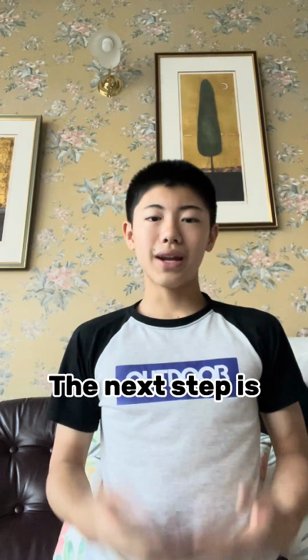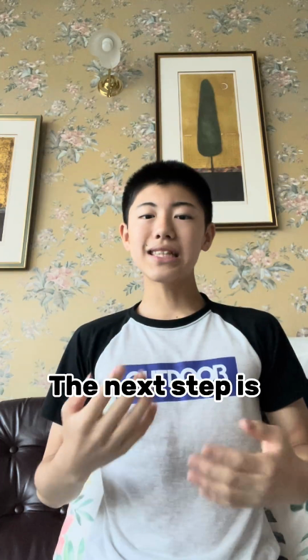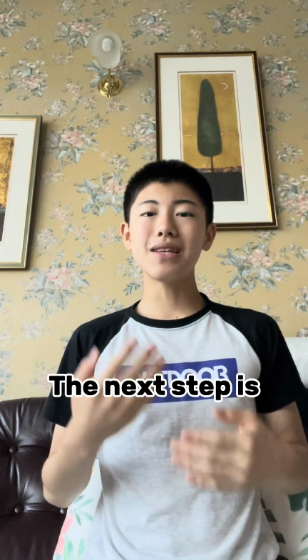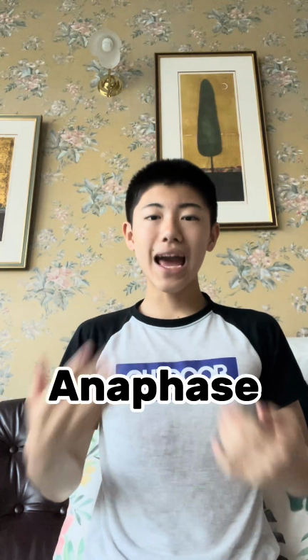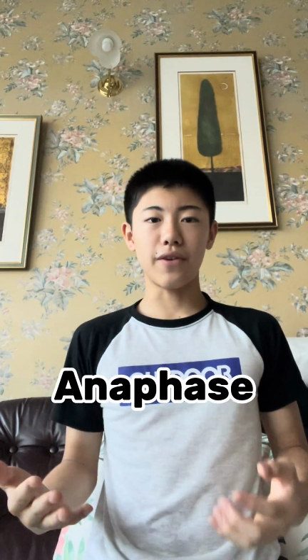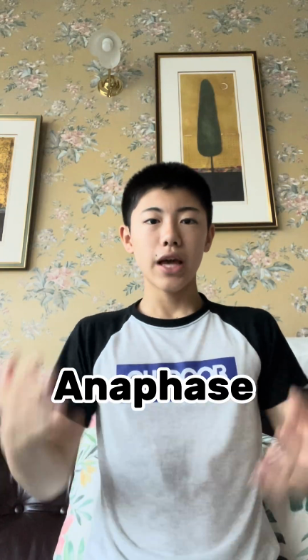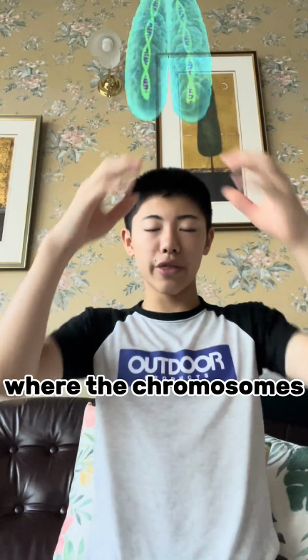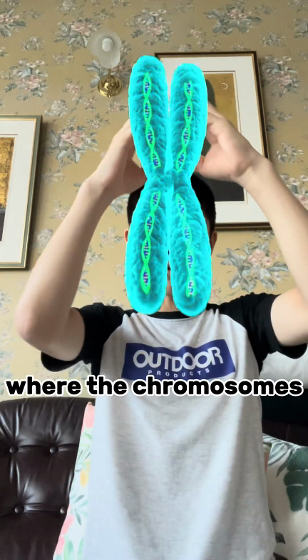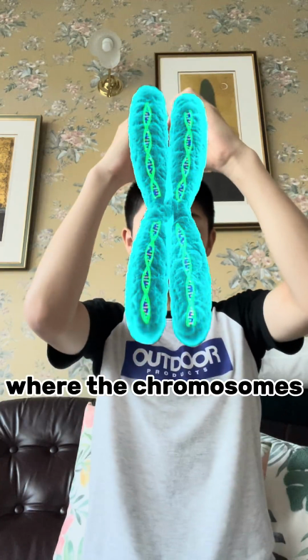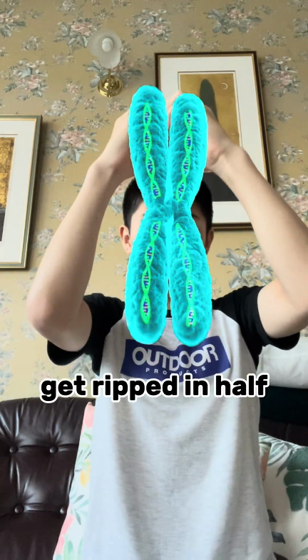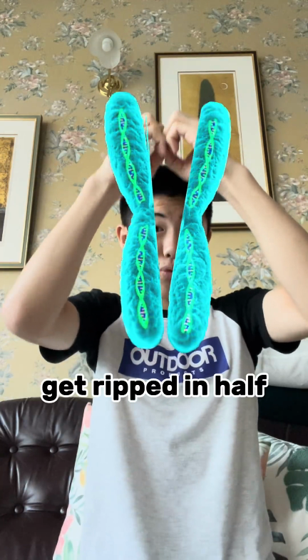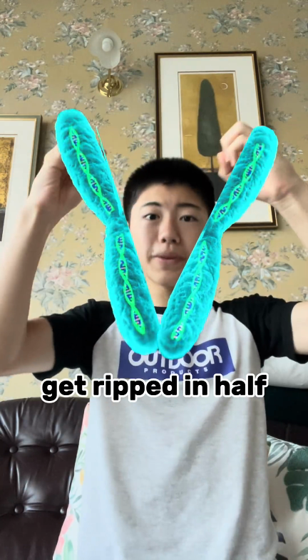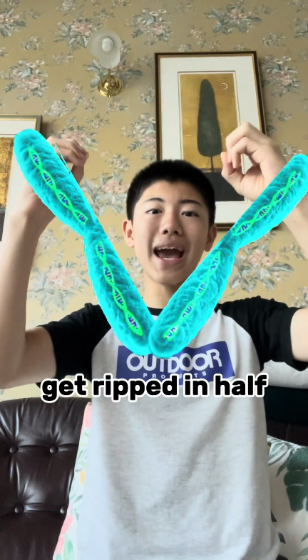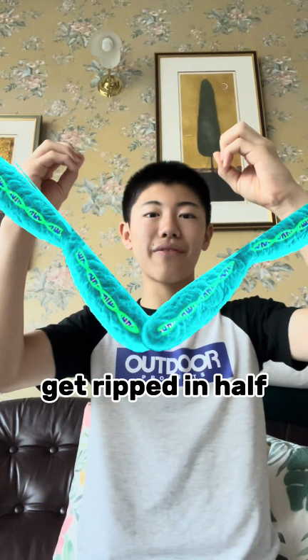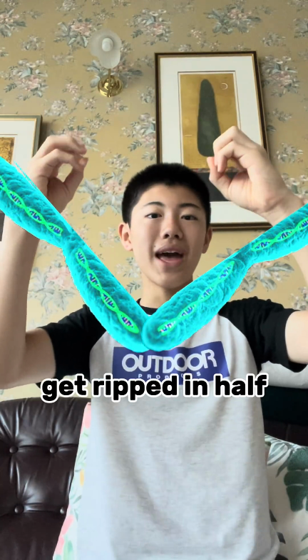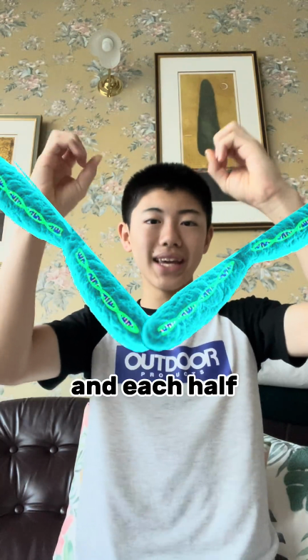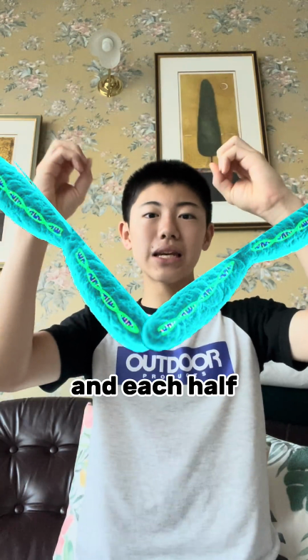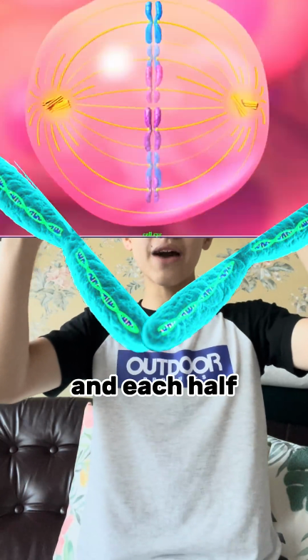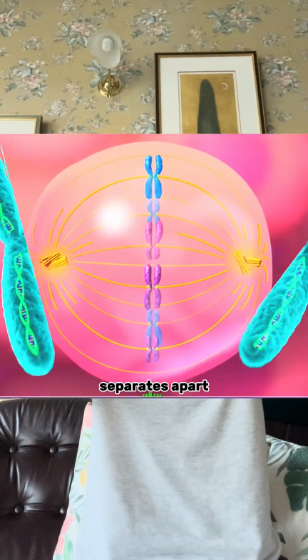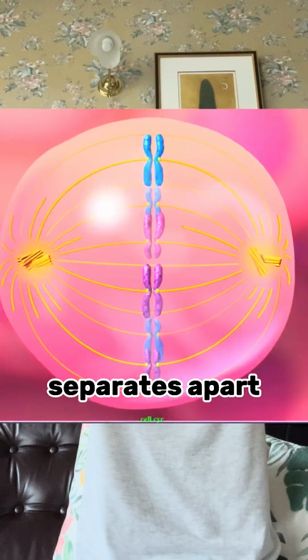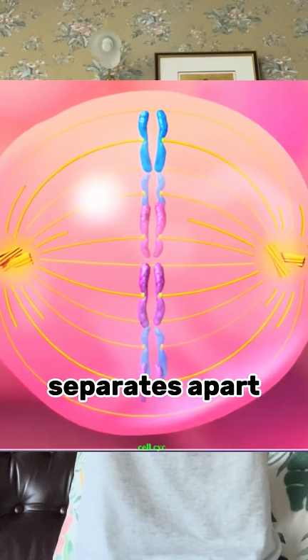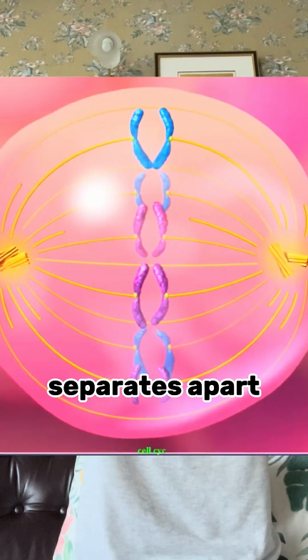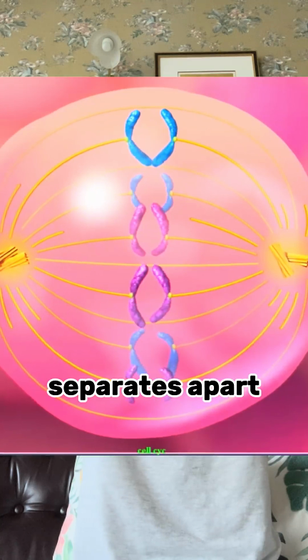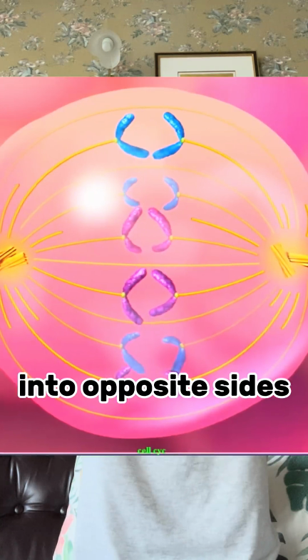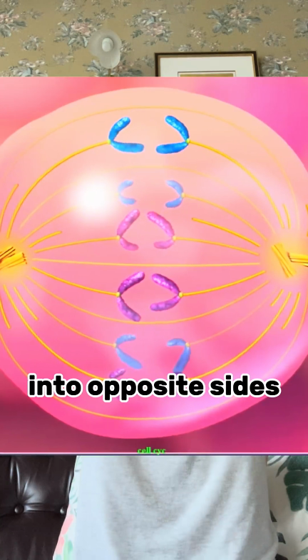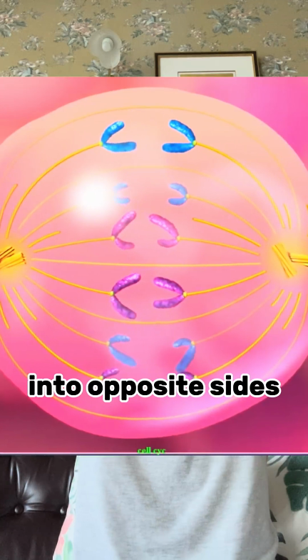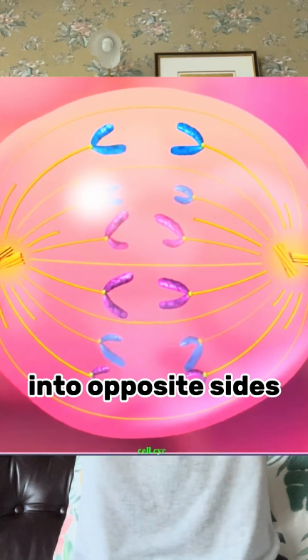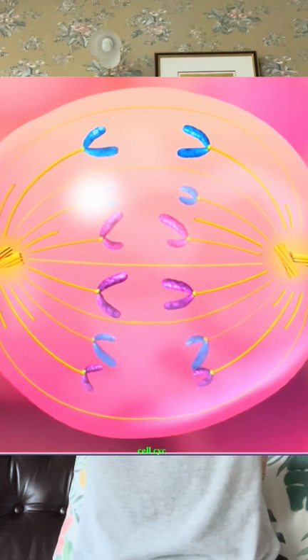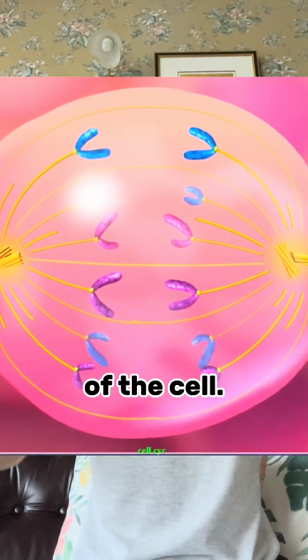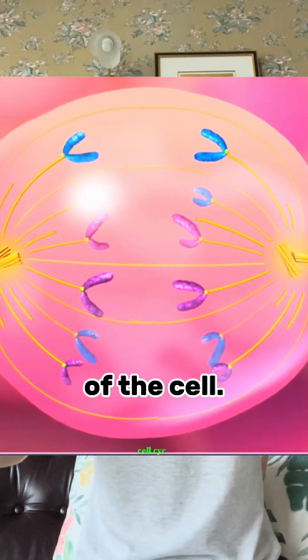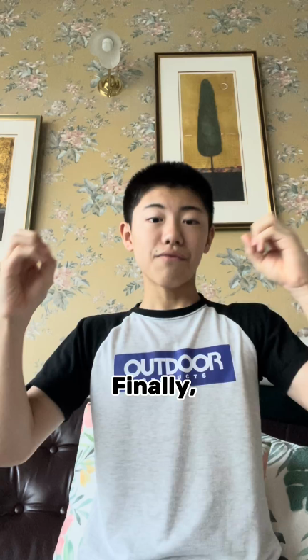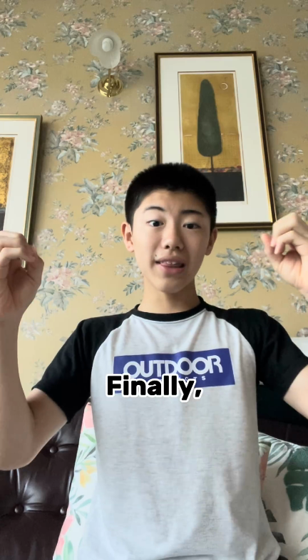The next step is anaphase, where the chromosomes get ripped in half, and each half separates apart into opposite sides of the cell.